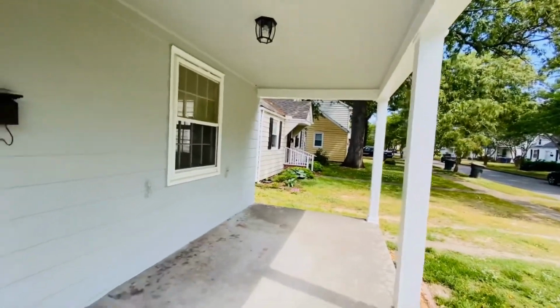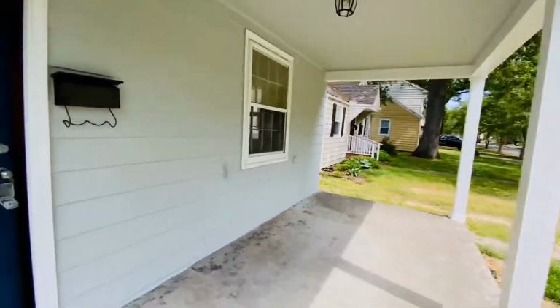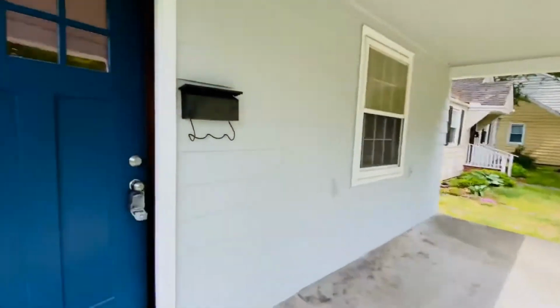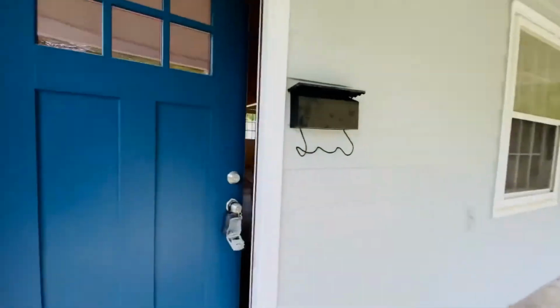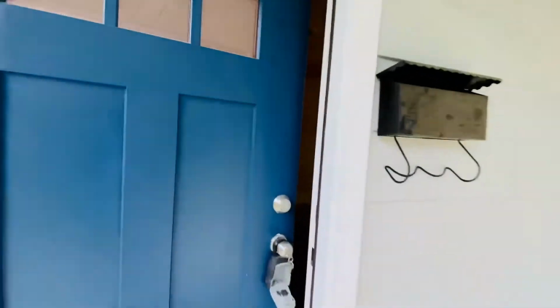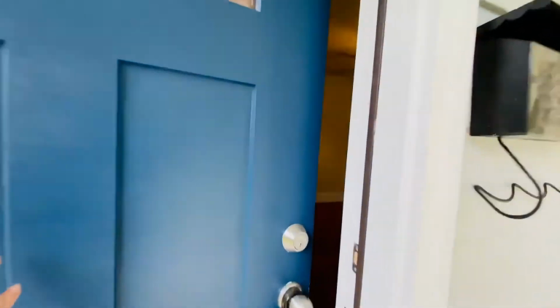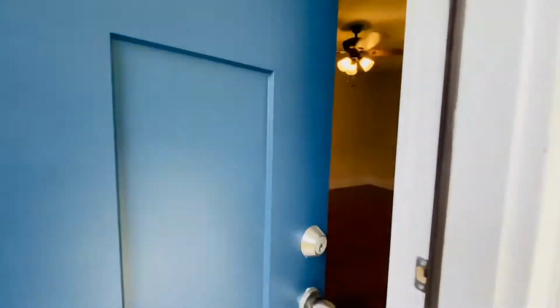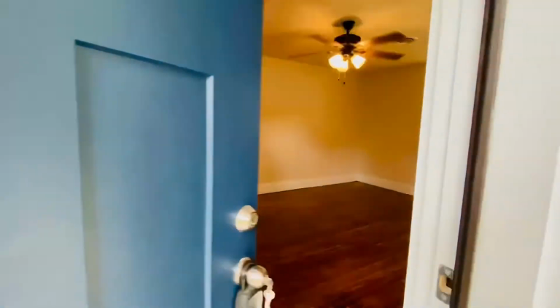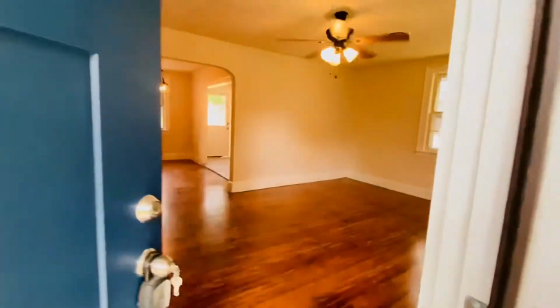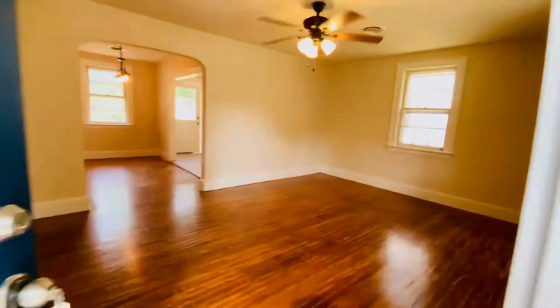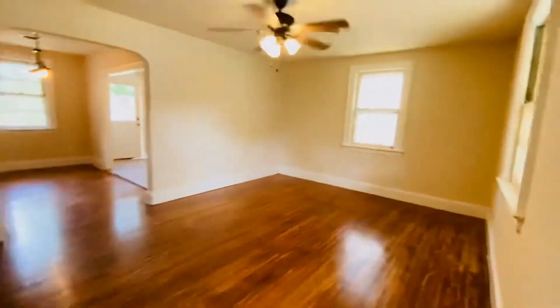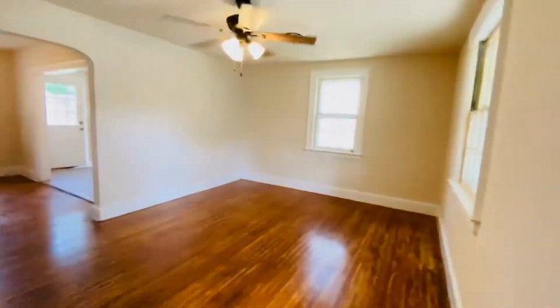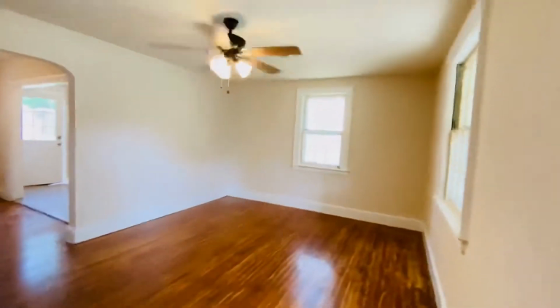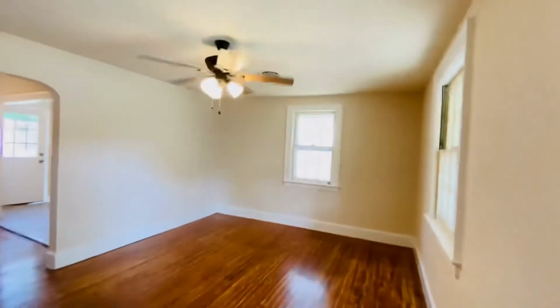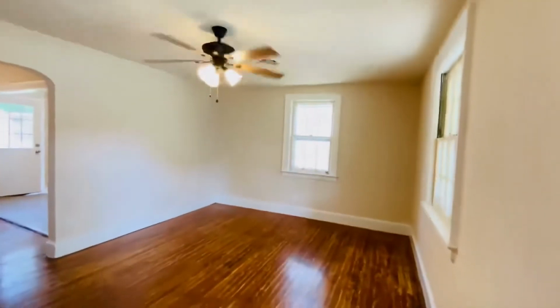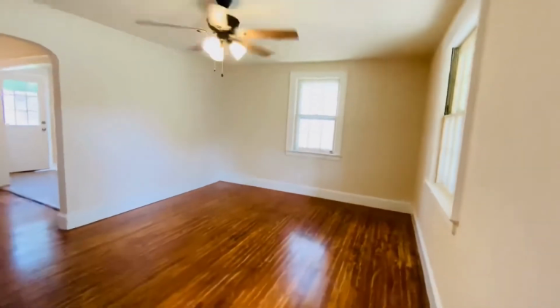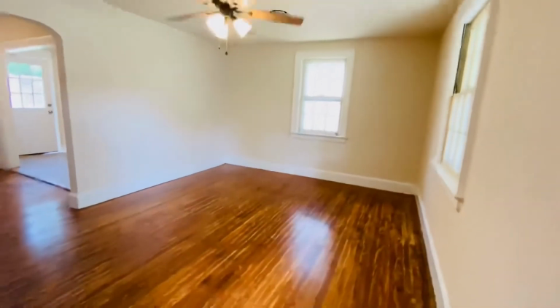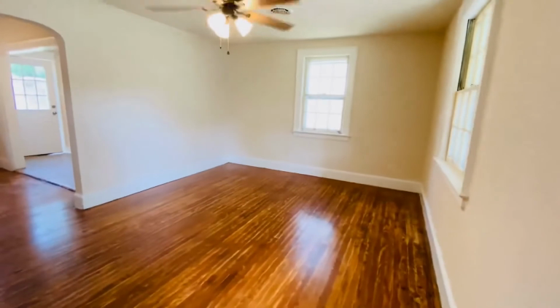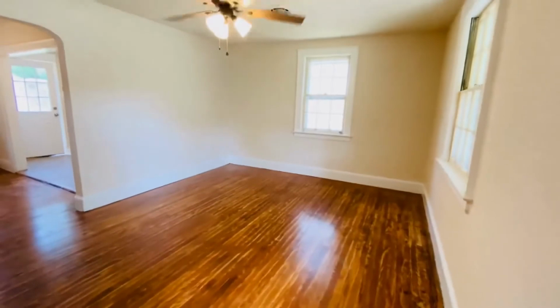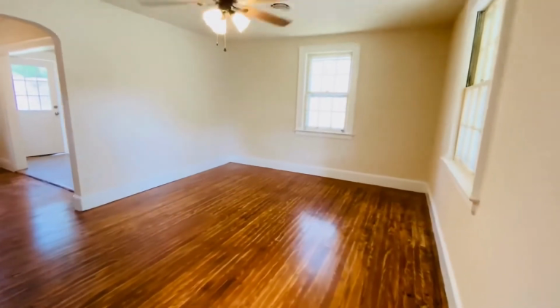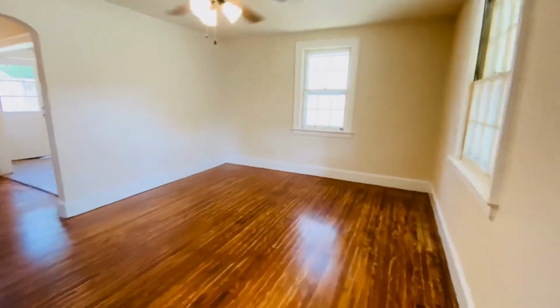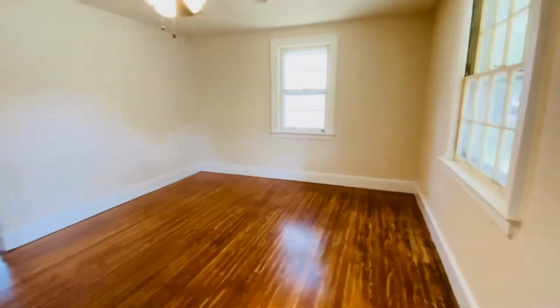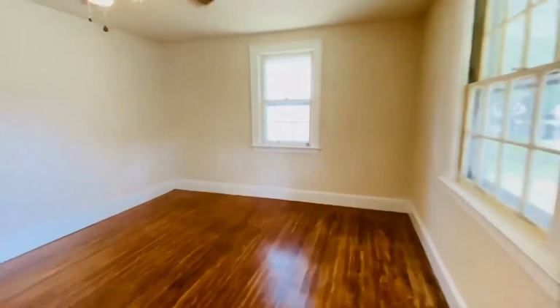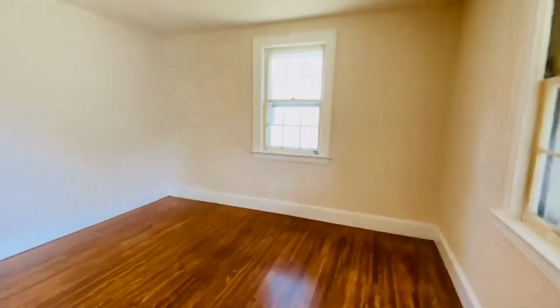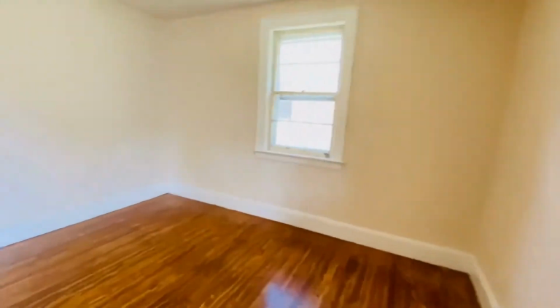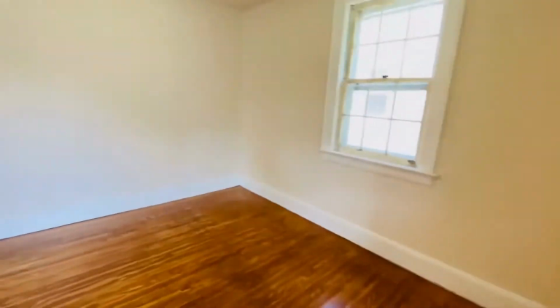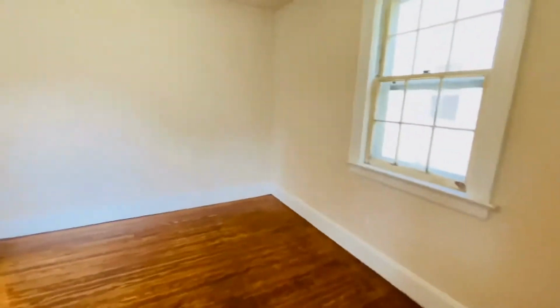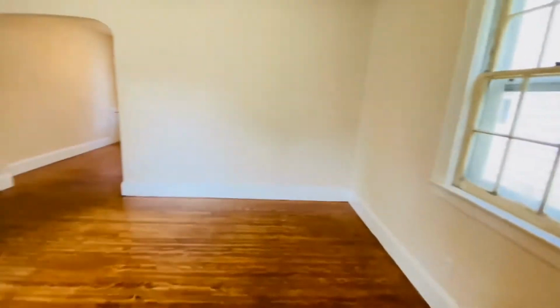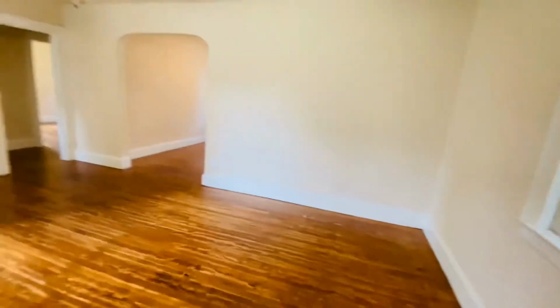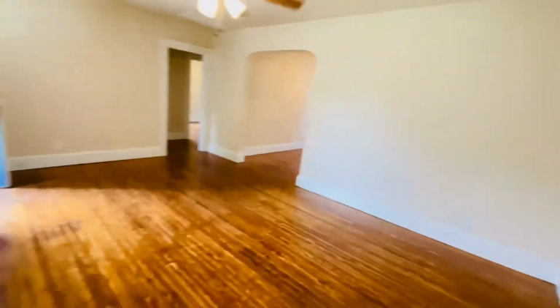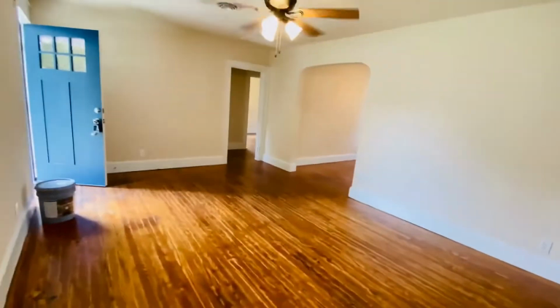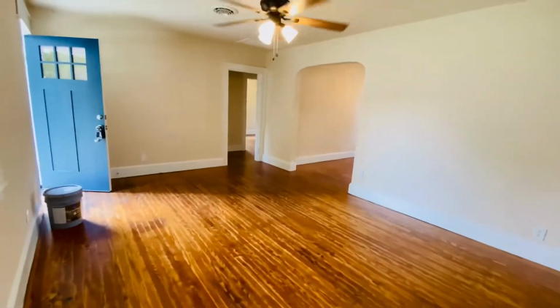Beautiful, pretty blue front door, shaker style. We walk into the living room with gorgeous refinished original floors, all new paint, and ceiling fans in almost all the rooms.